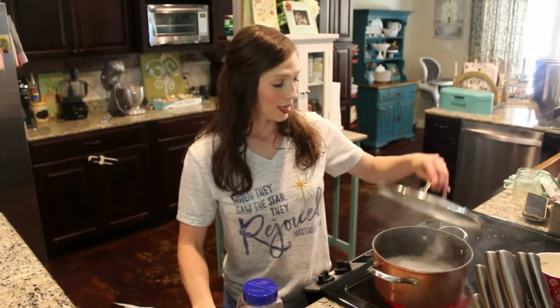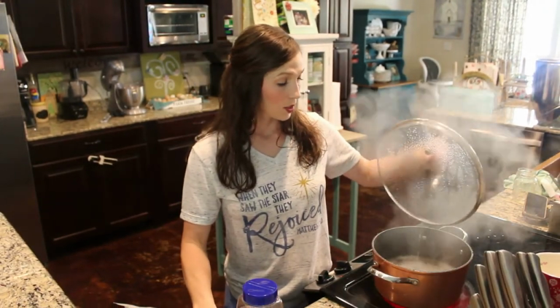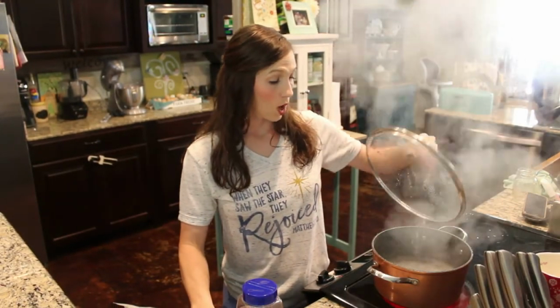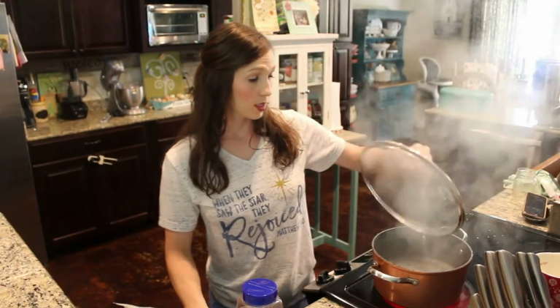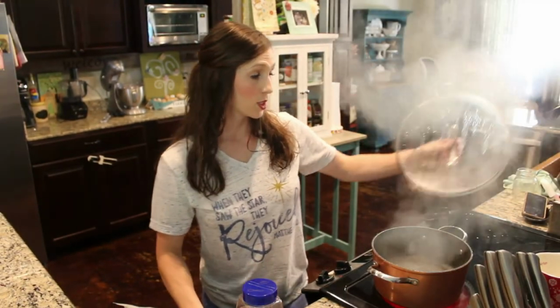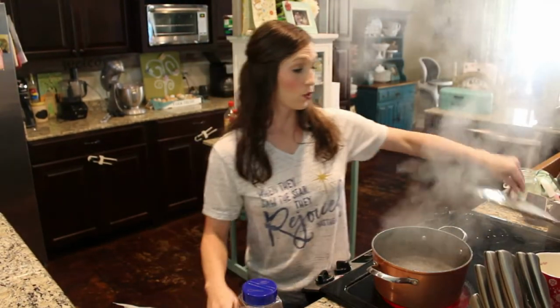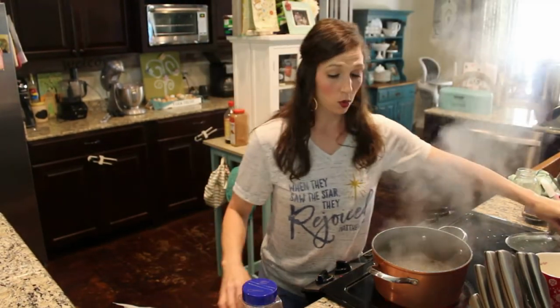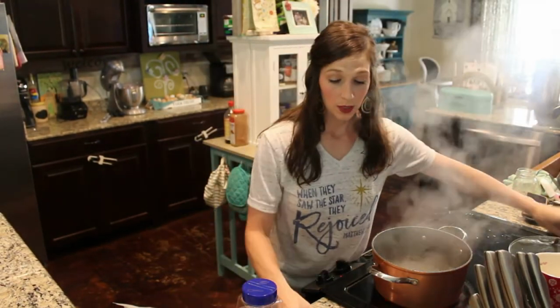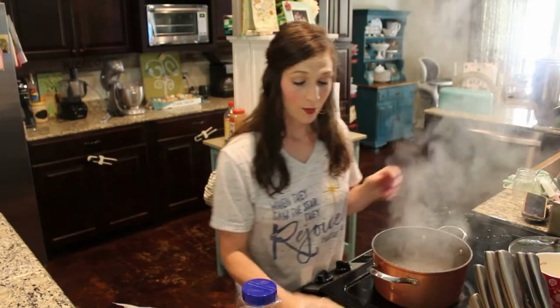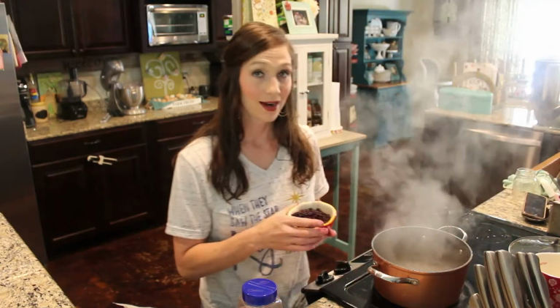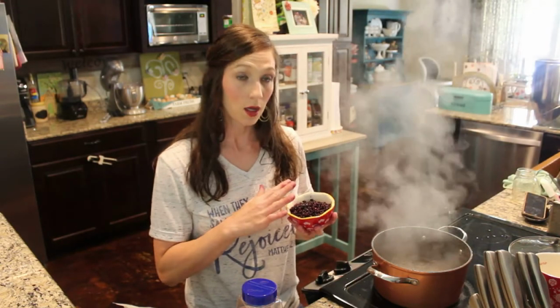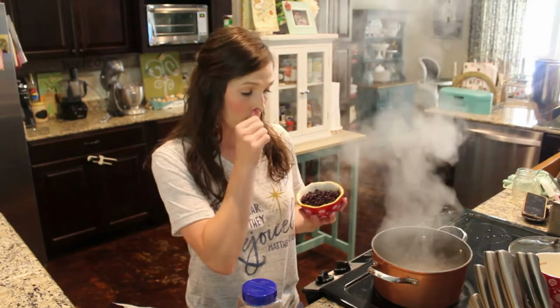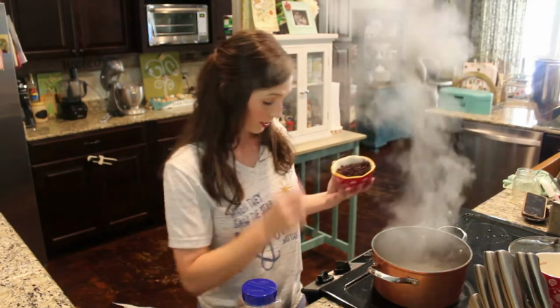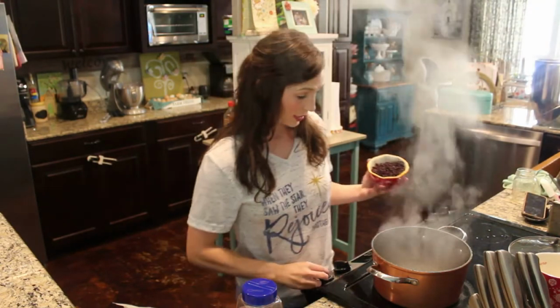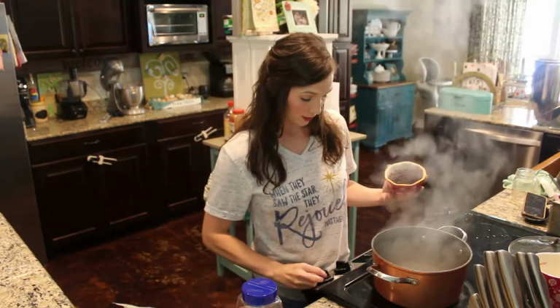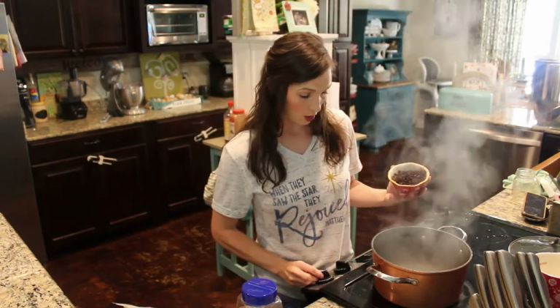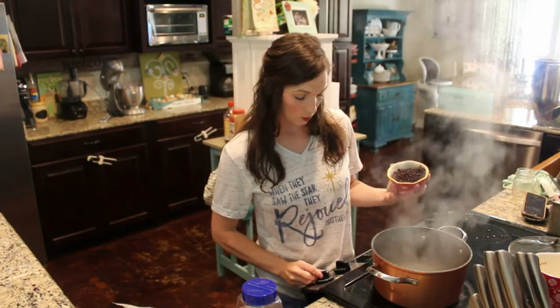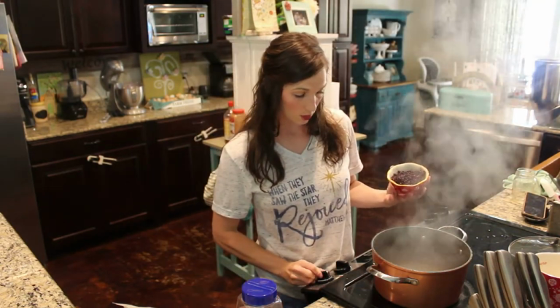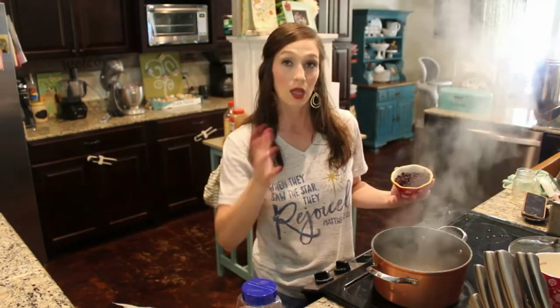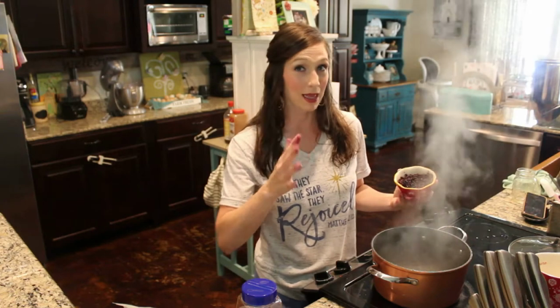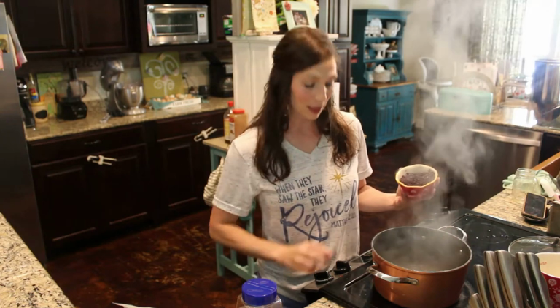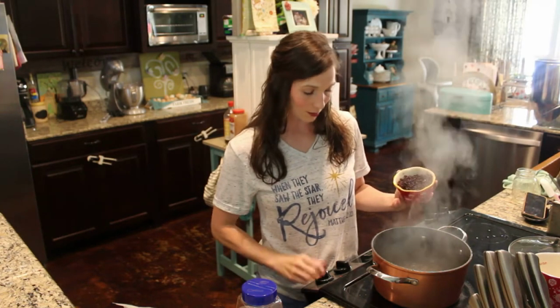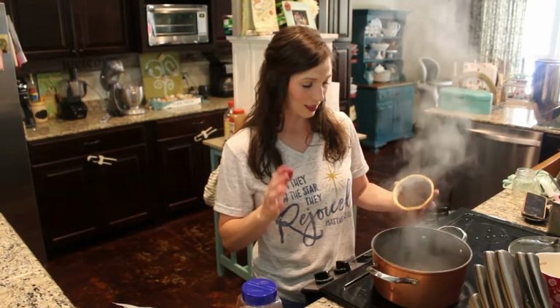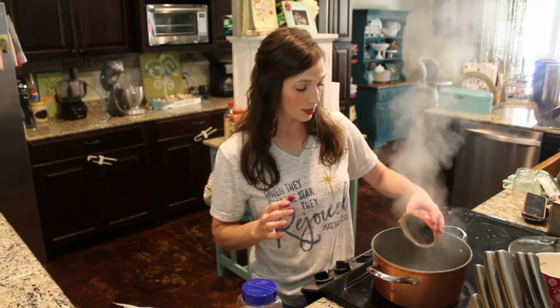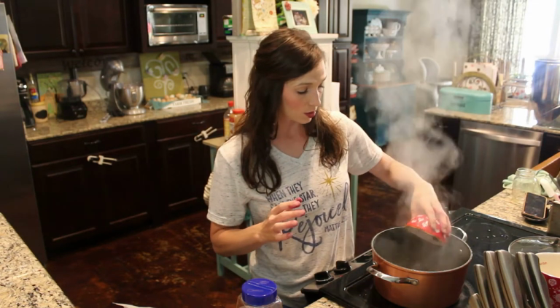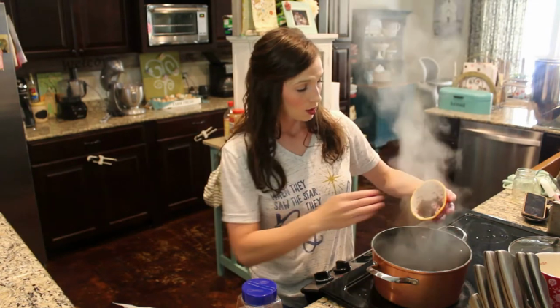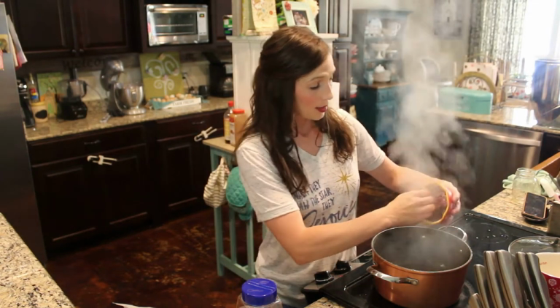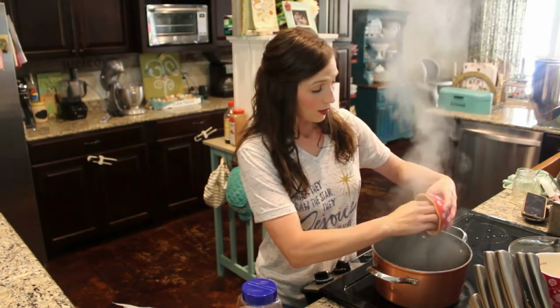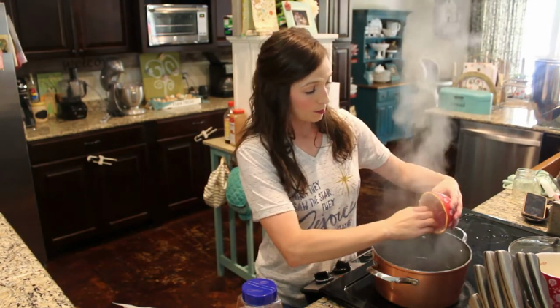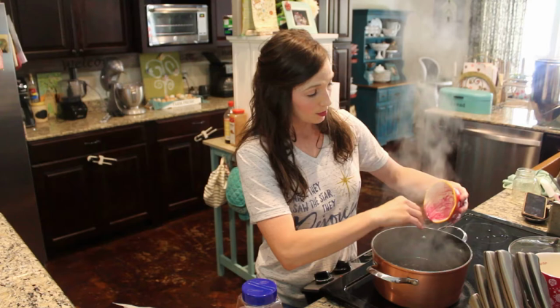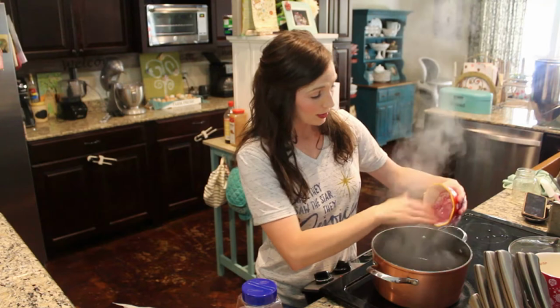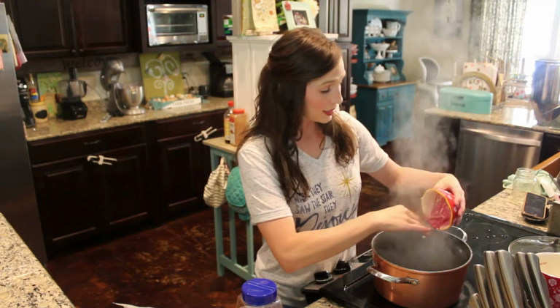Okay guys, our water has come up to a full boil. I've got a cup of elderberries, and I'm going to turn this down to a low-medium simmer and put my elderberries in.